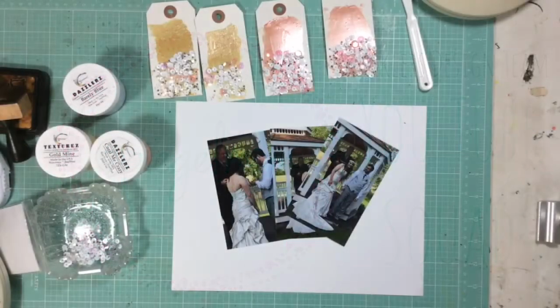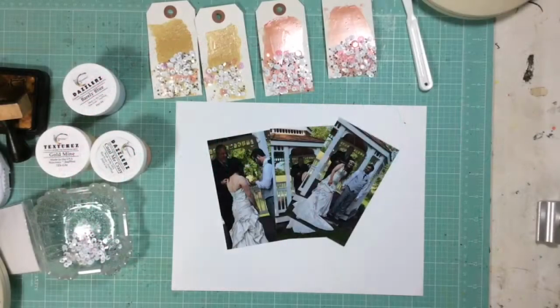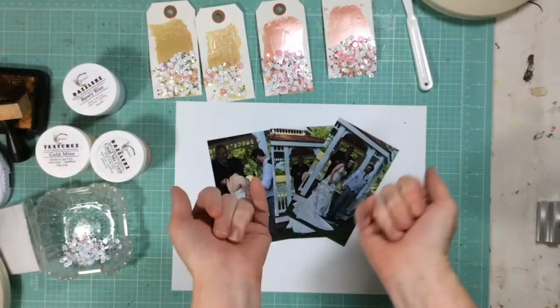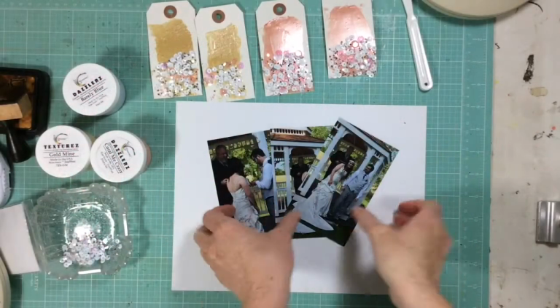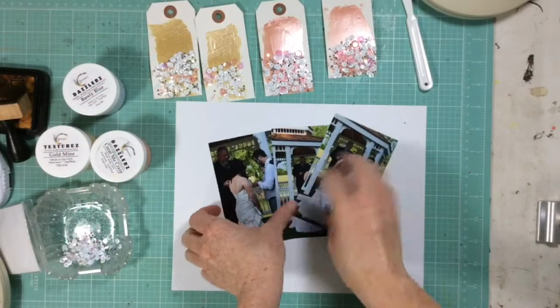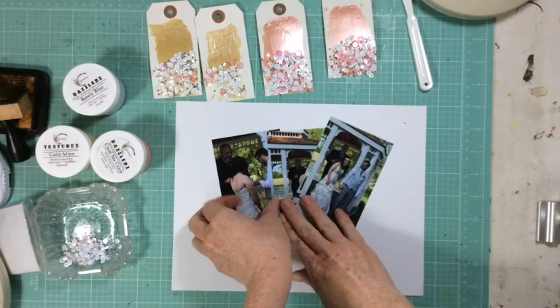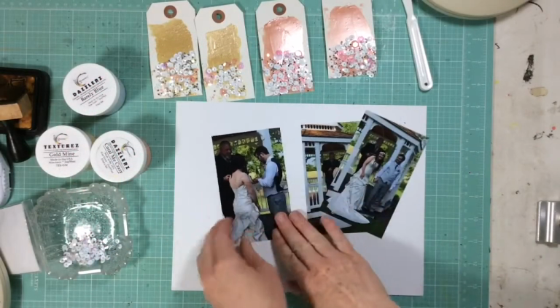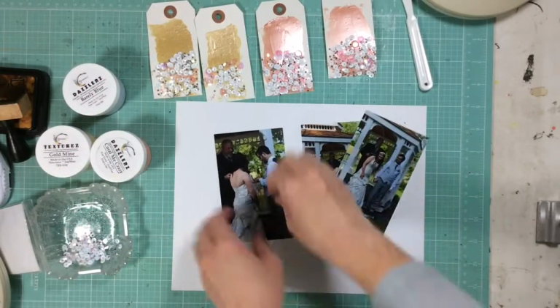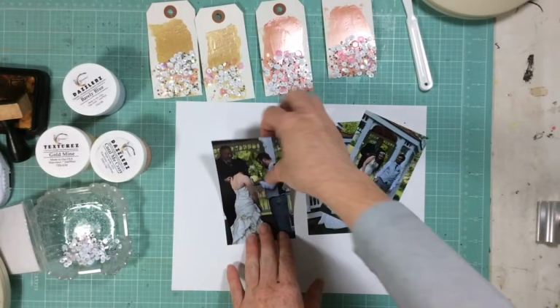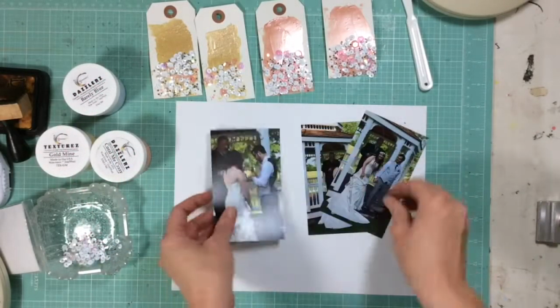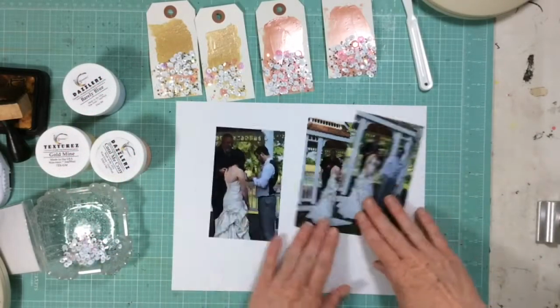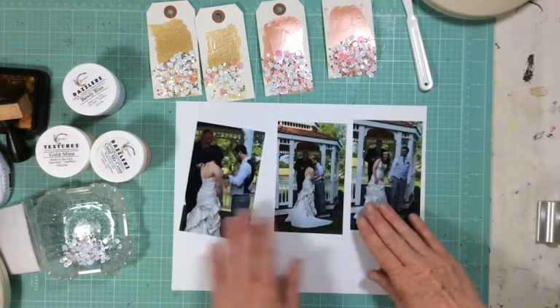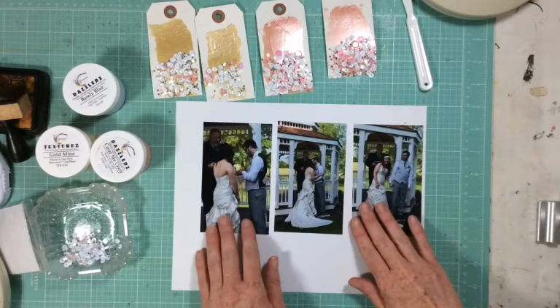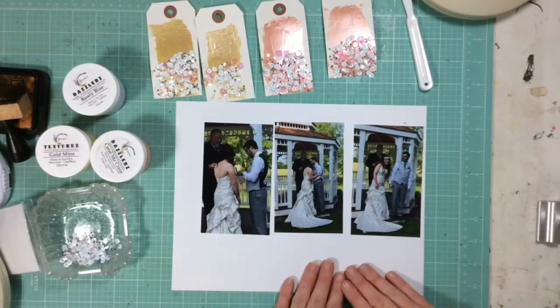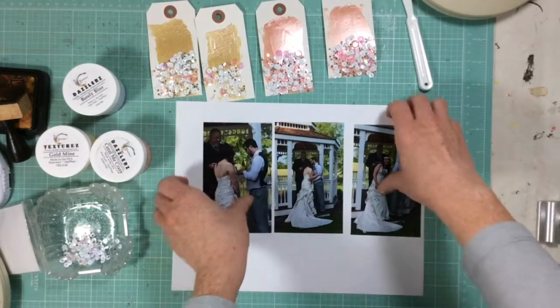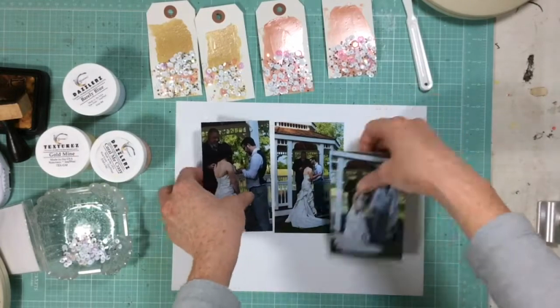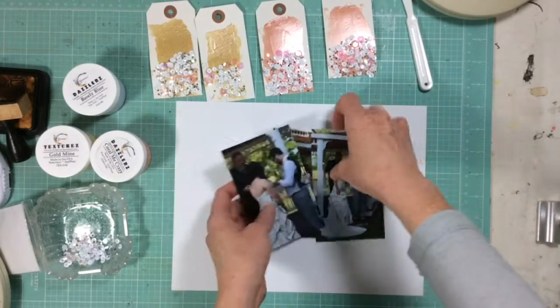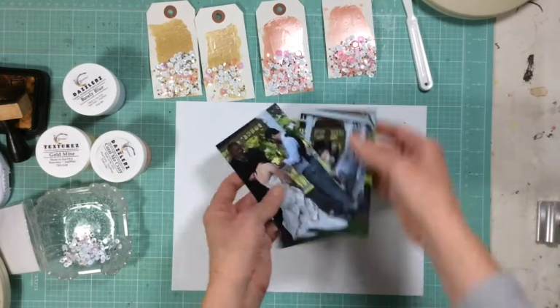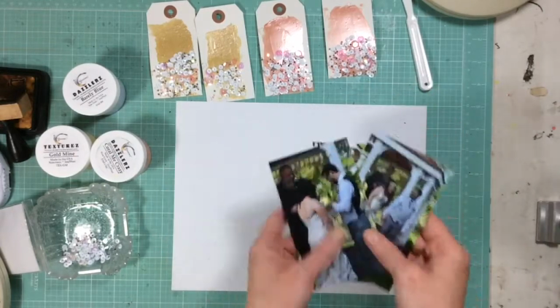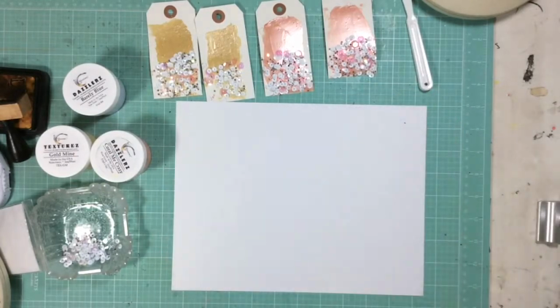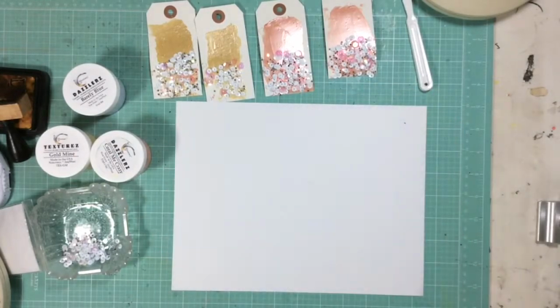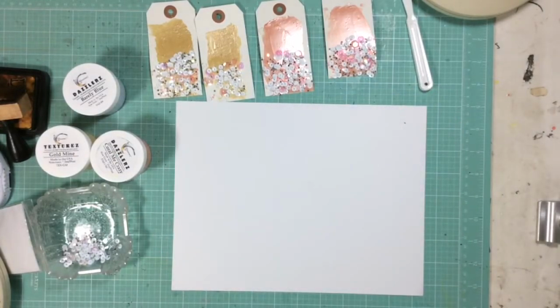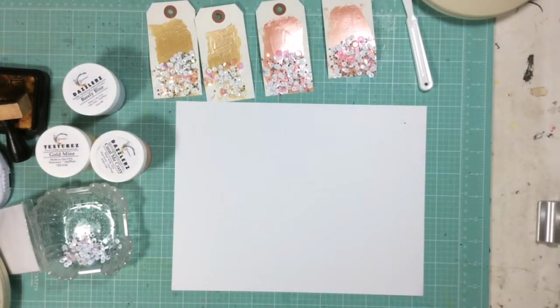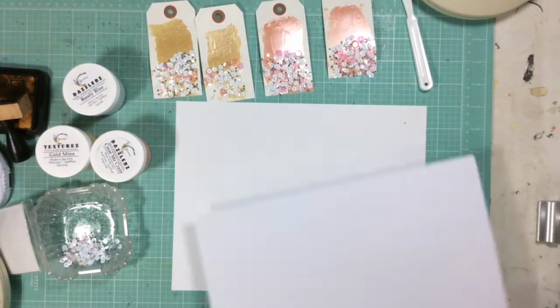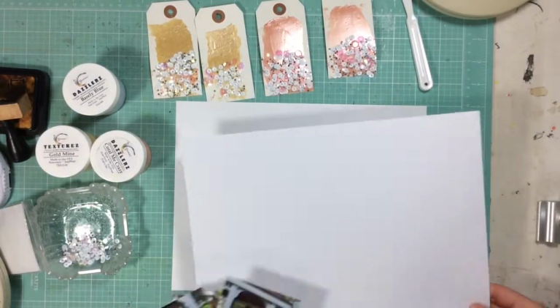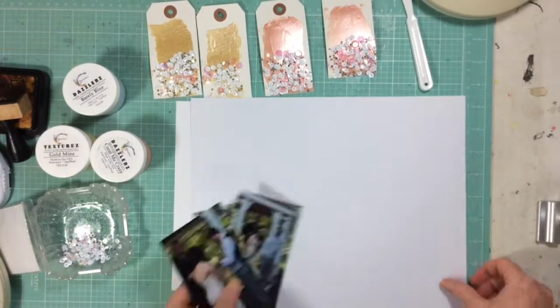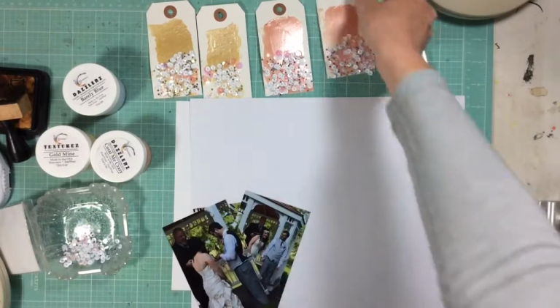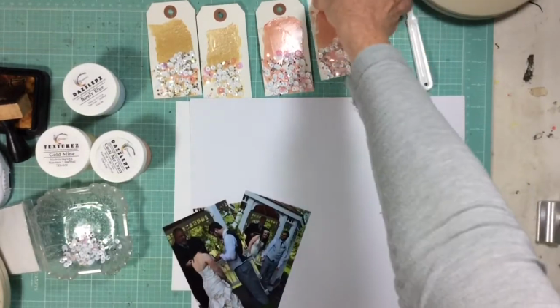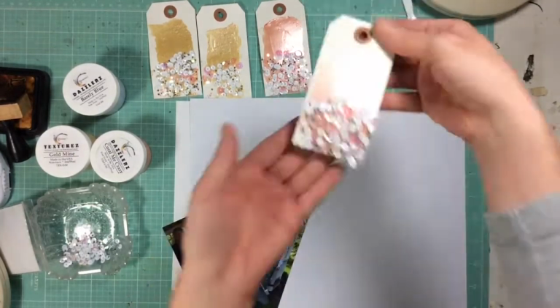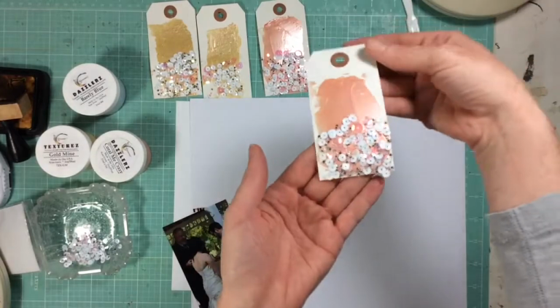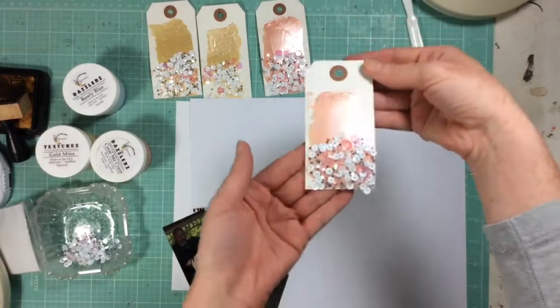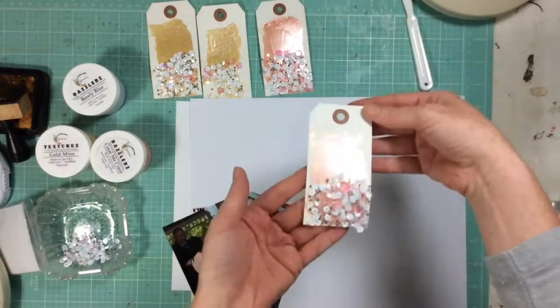Hello, hello everyone! Welcome to this video. This goes along with Spiegel Mom's Scraps Blog Hop. So if you're interested in the Blog Hop, I'll leave a link below.